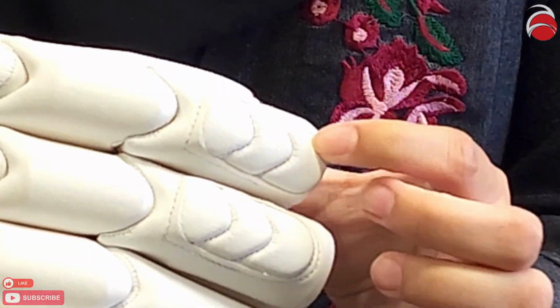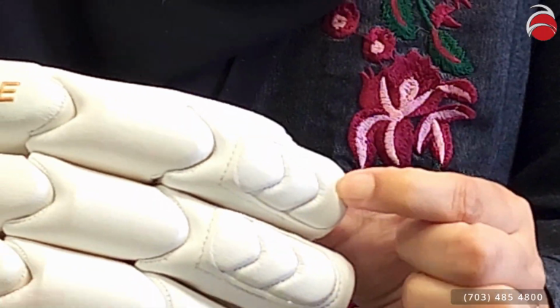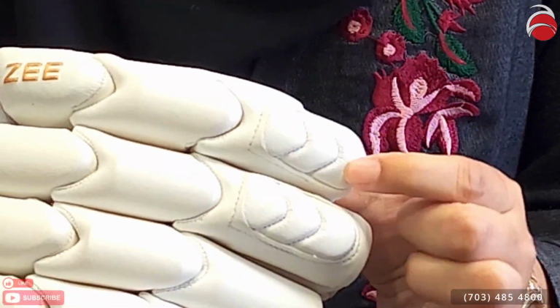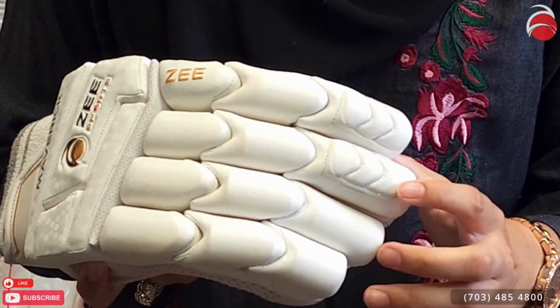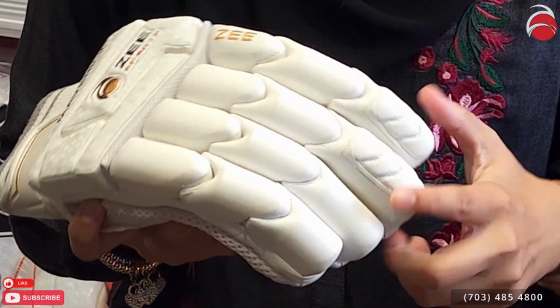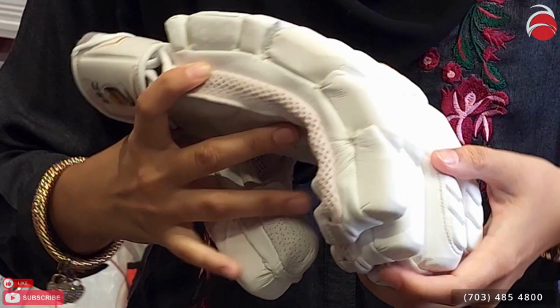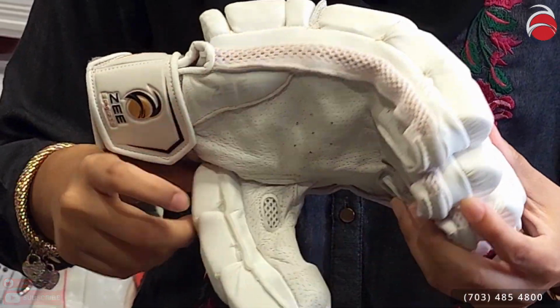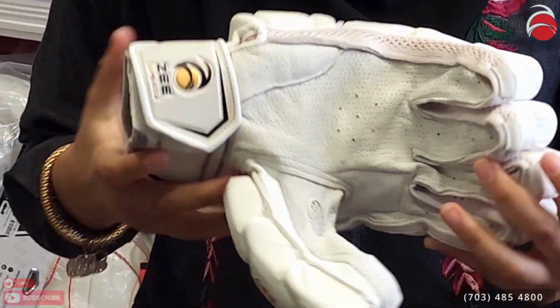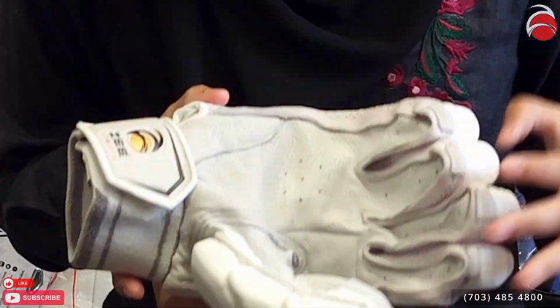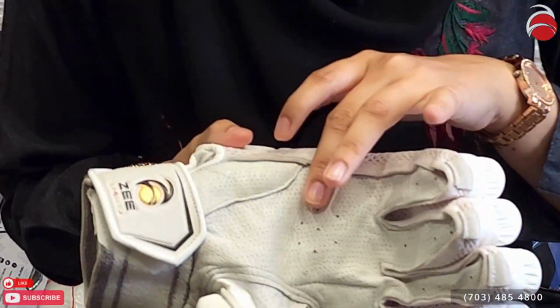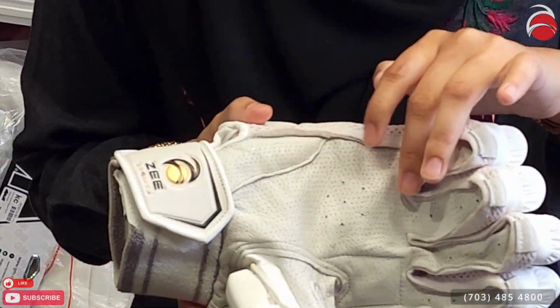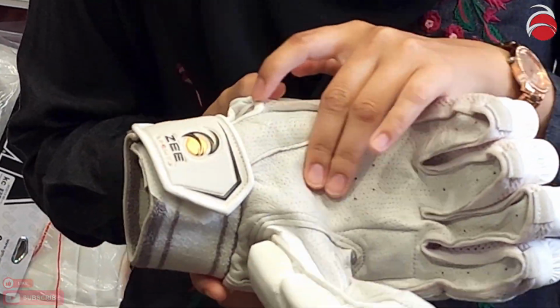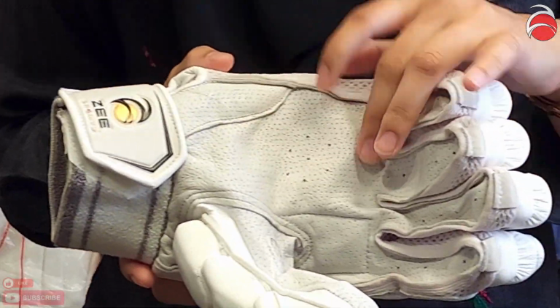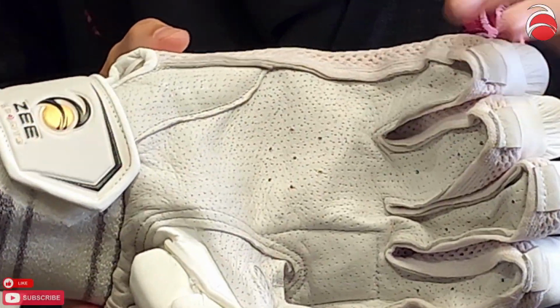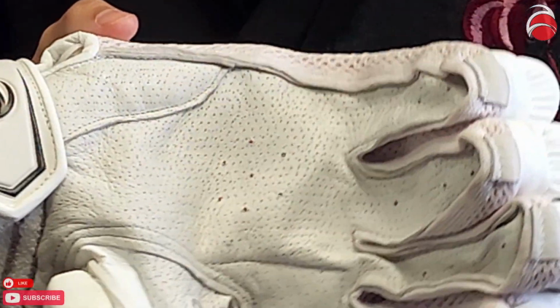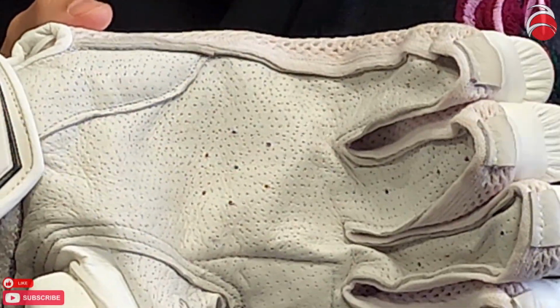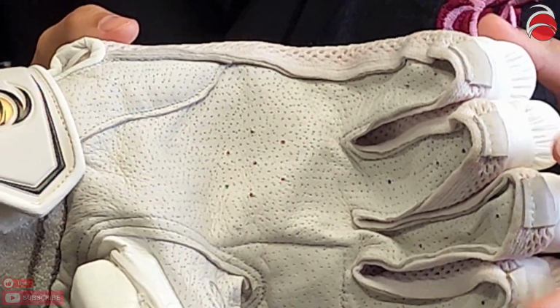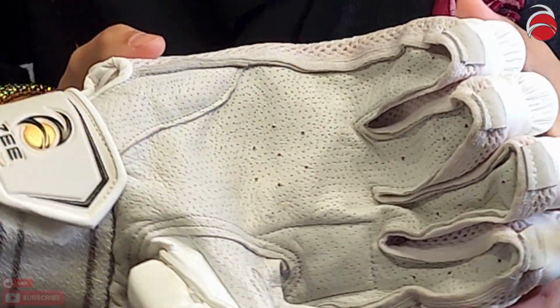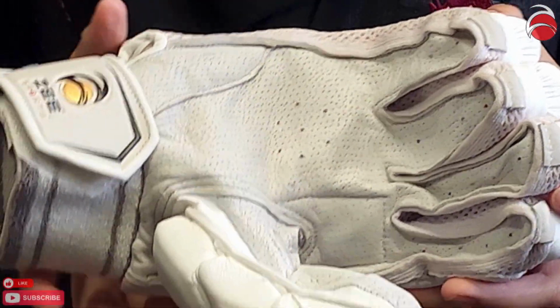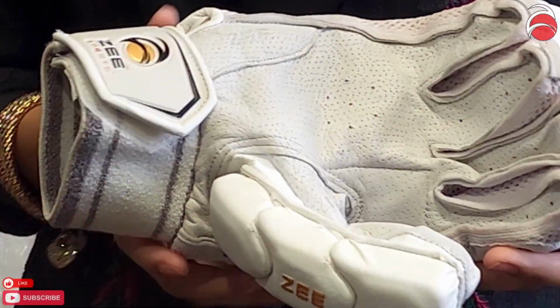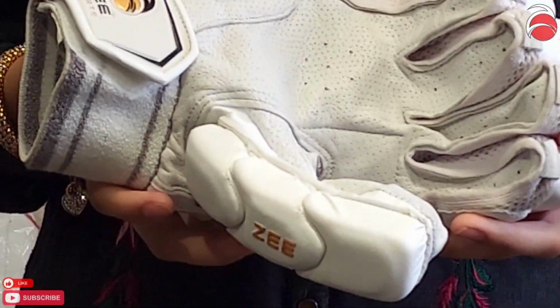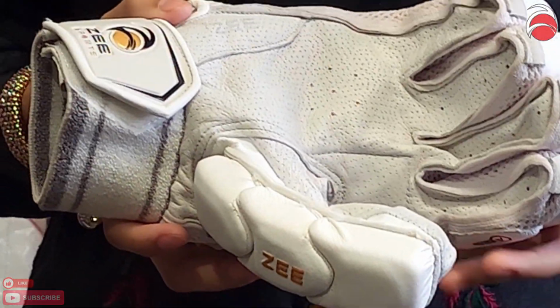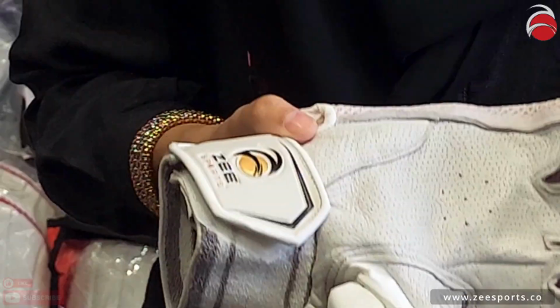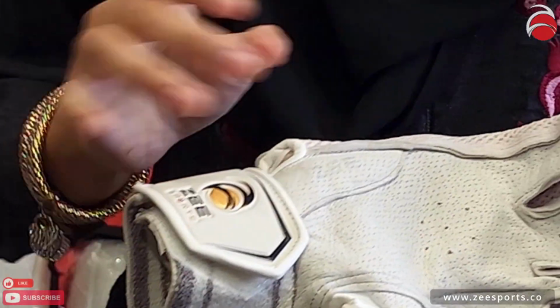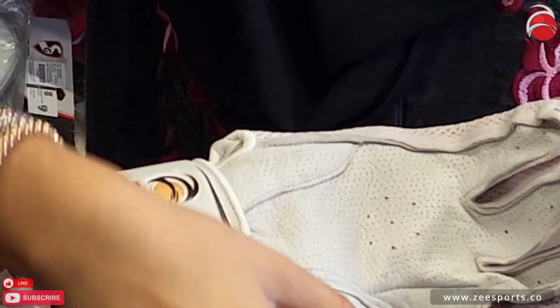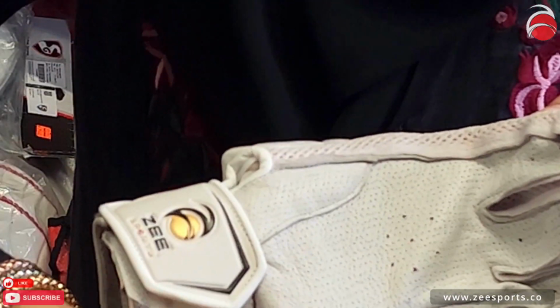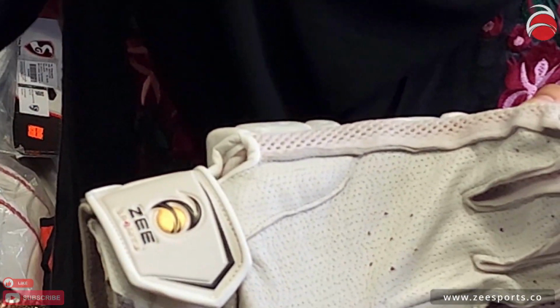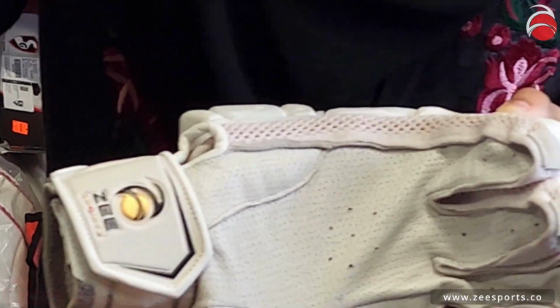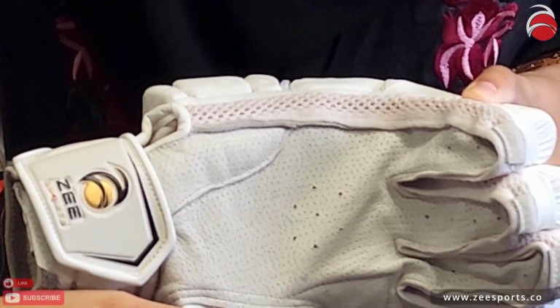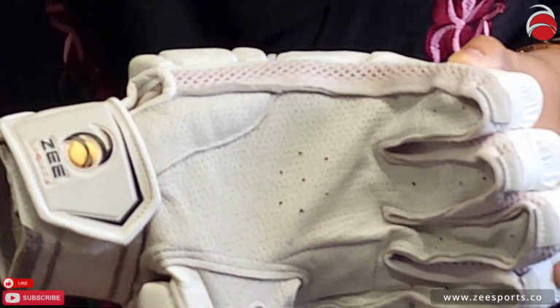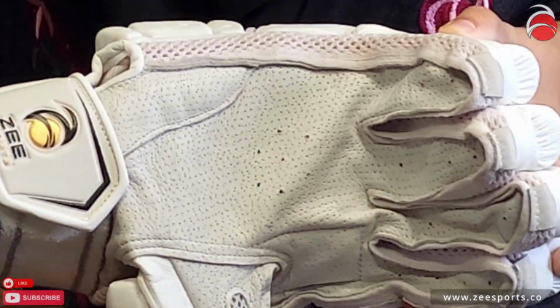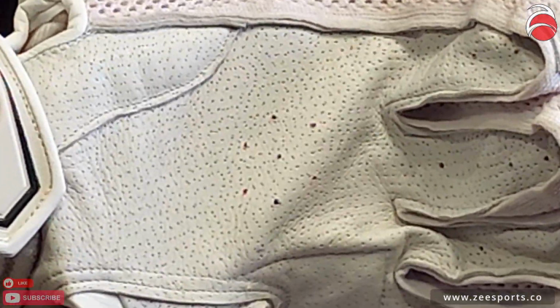I'll turn it to the other side. This is genuine petard leather, which is English processed sheep leather. It's a very high quality leather and it's breathable — as you can see, it has airflow right here.